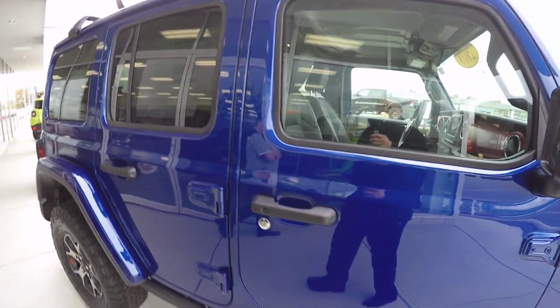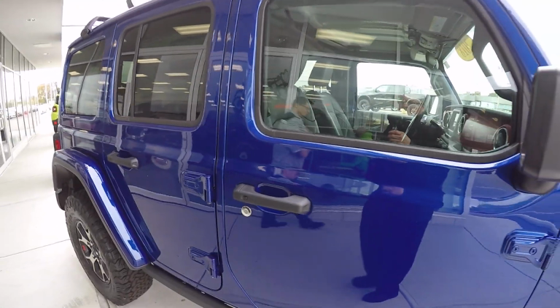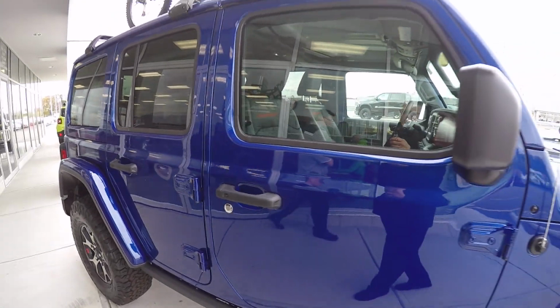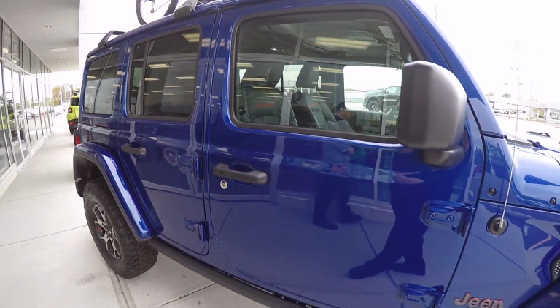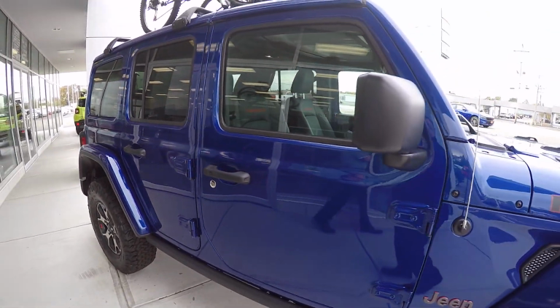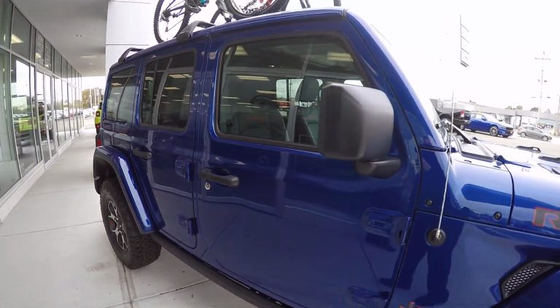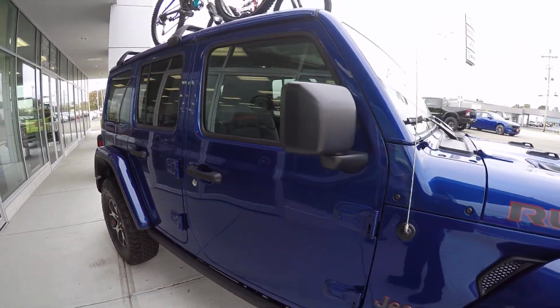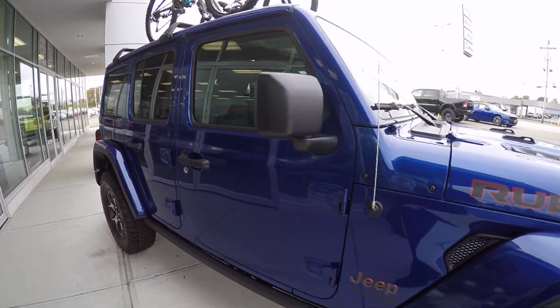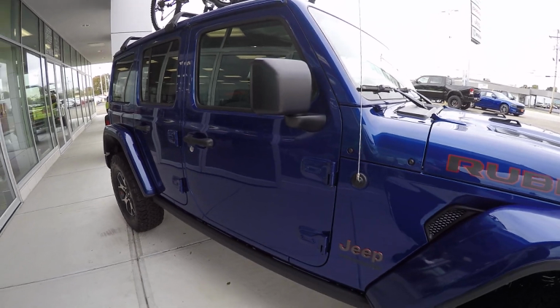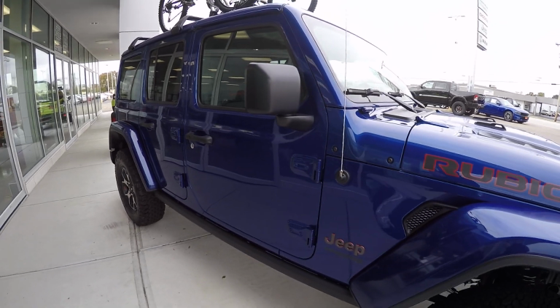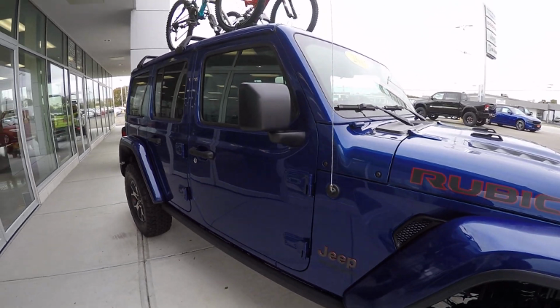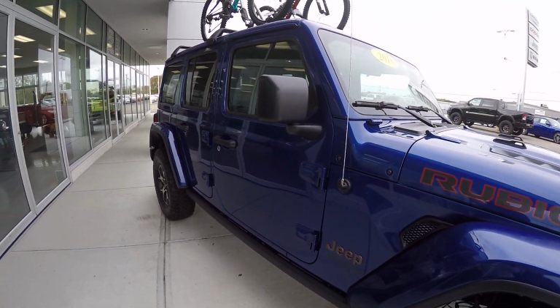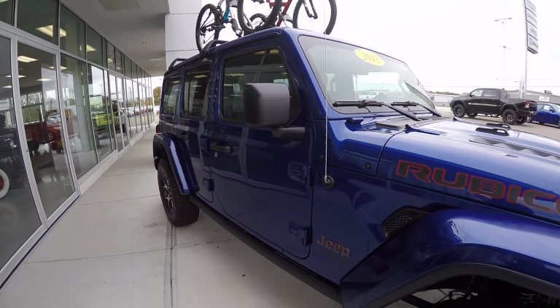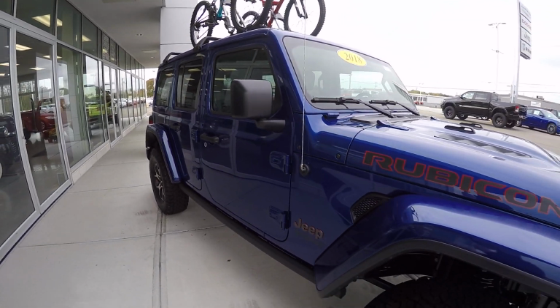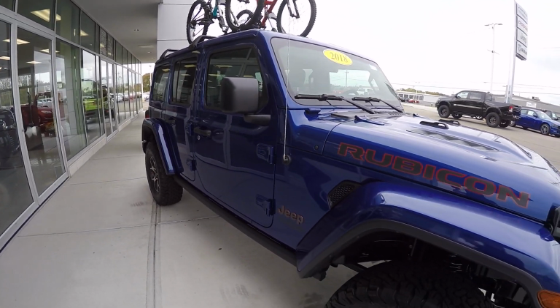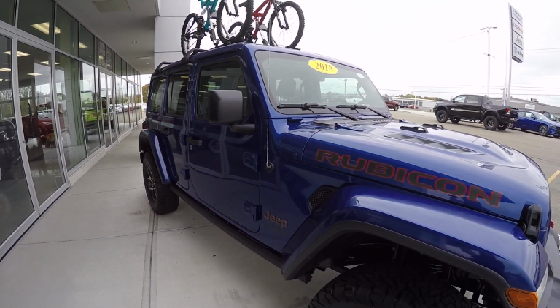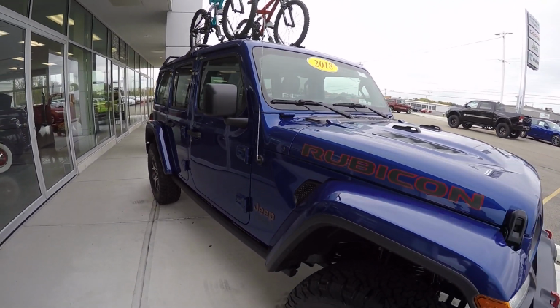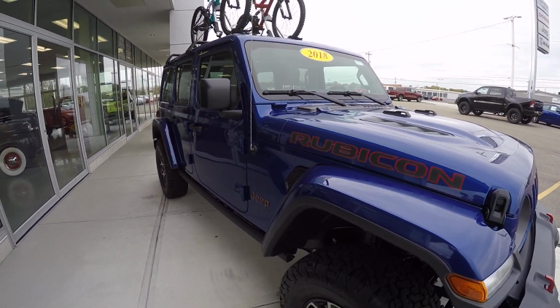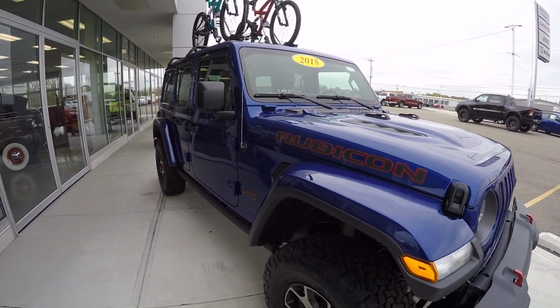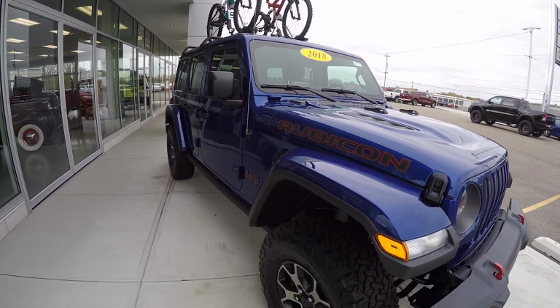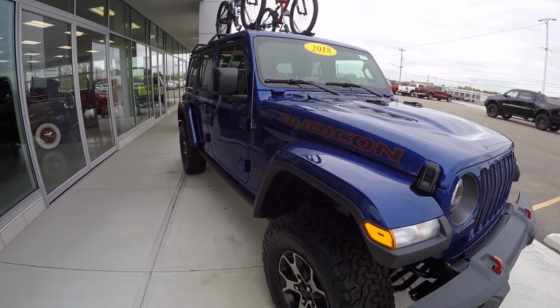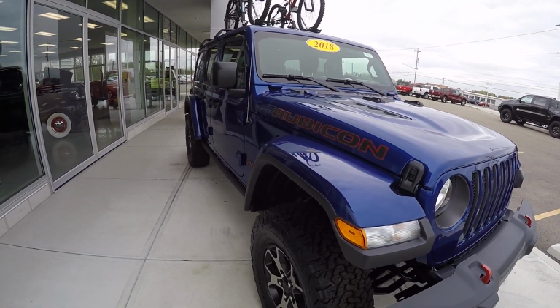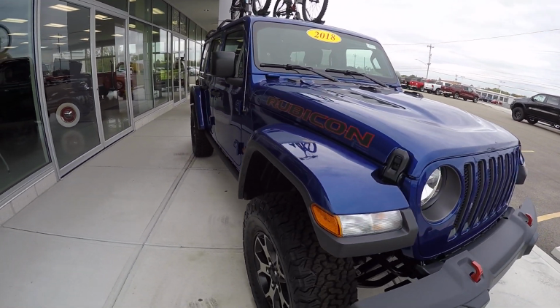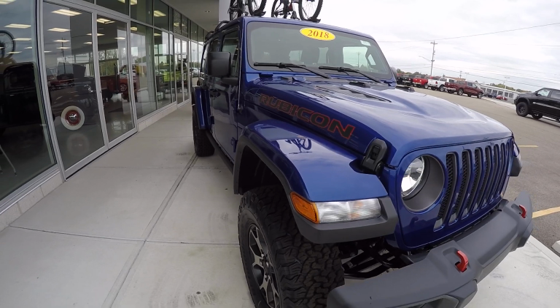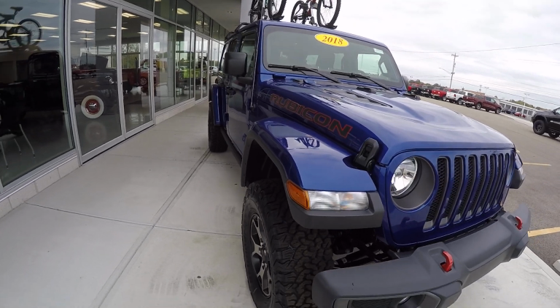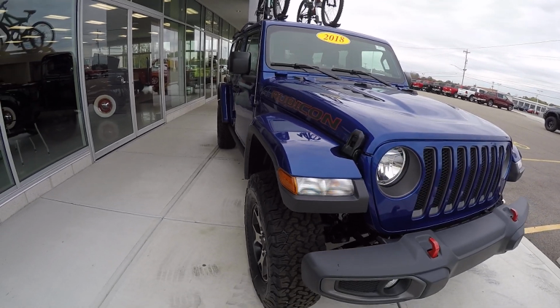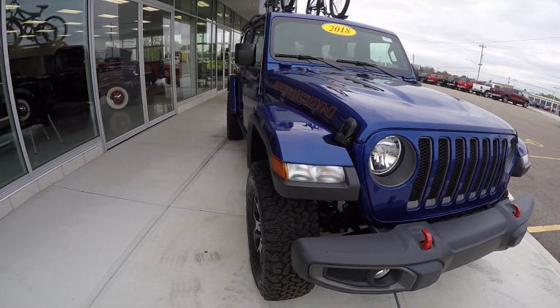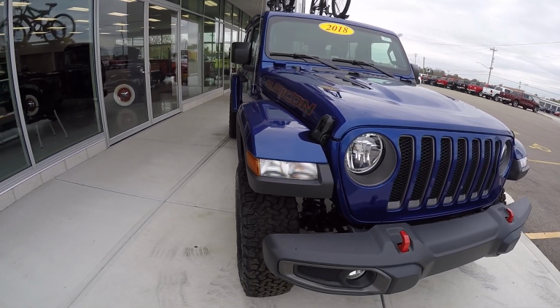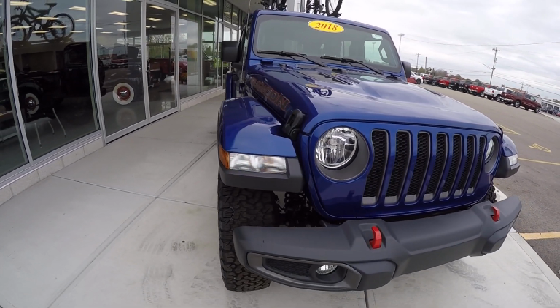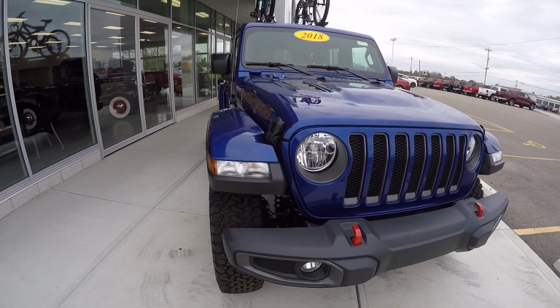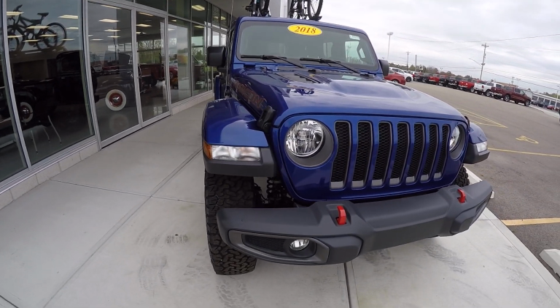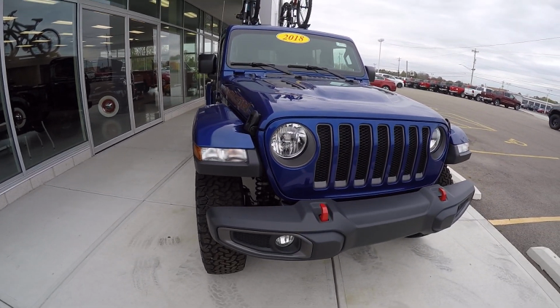Again, 2018 new JL body — Jeep Rubicon Unlimited here at Sherry Chrysler Dodge Jeep Ram and RVs in Piqua, Ohio. Come see me, Nick Ruiz.